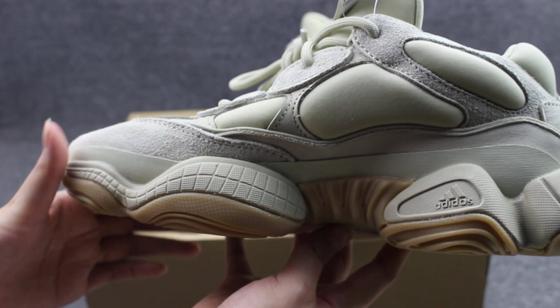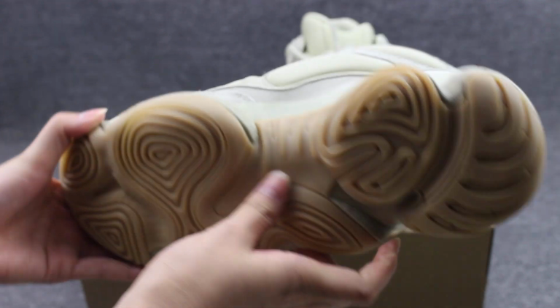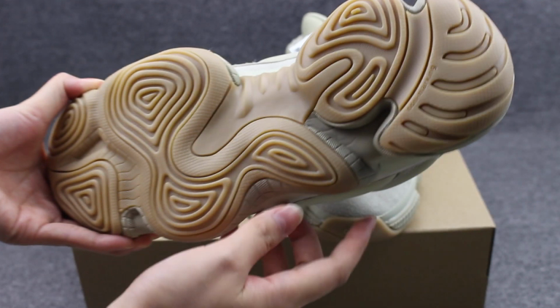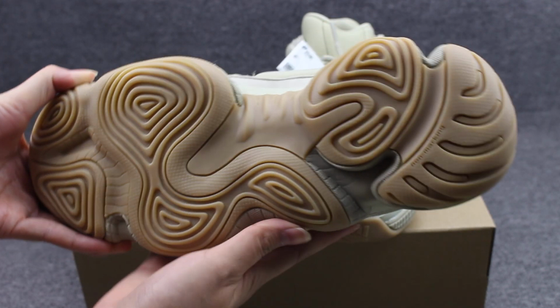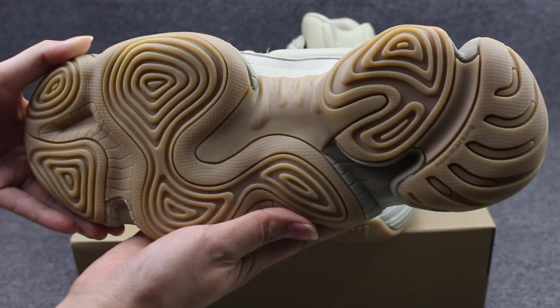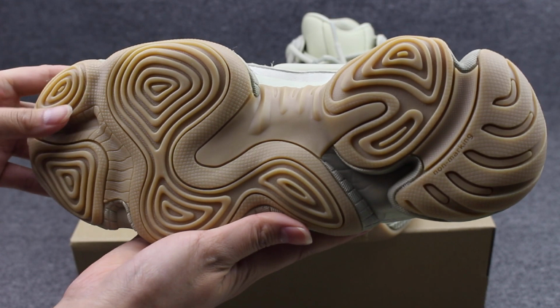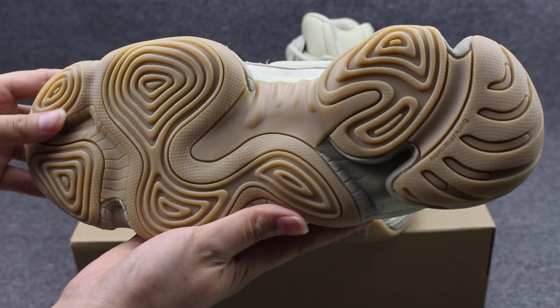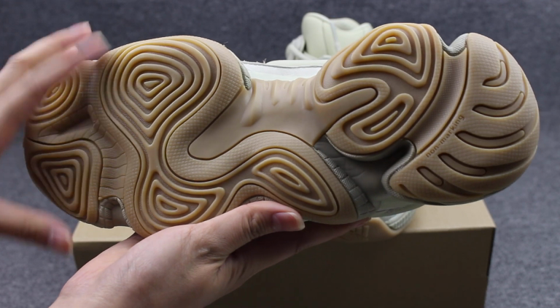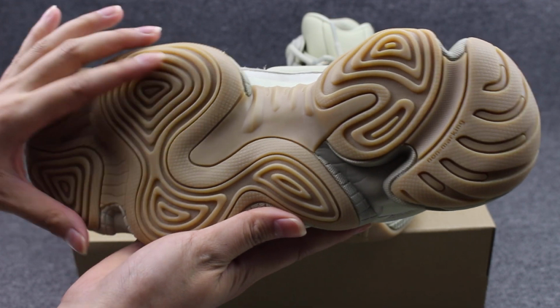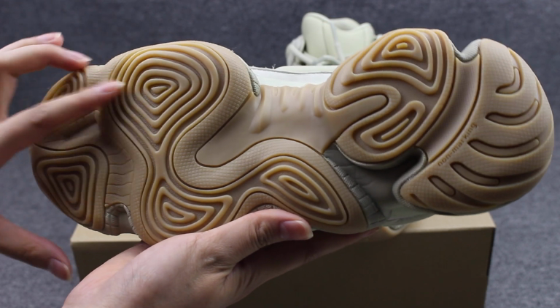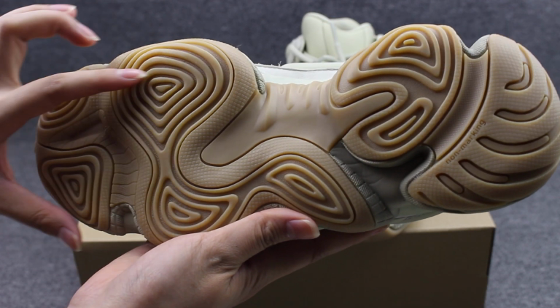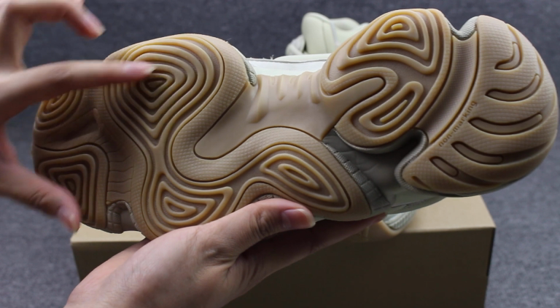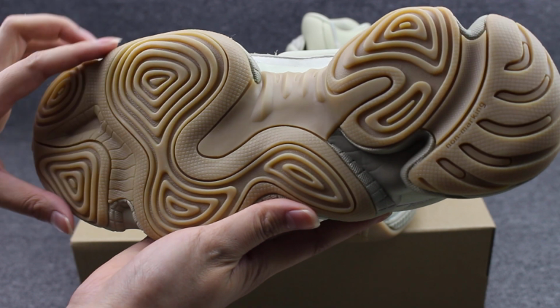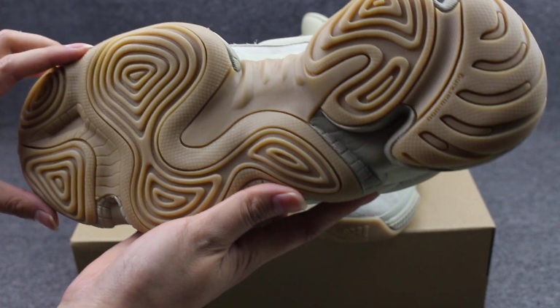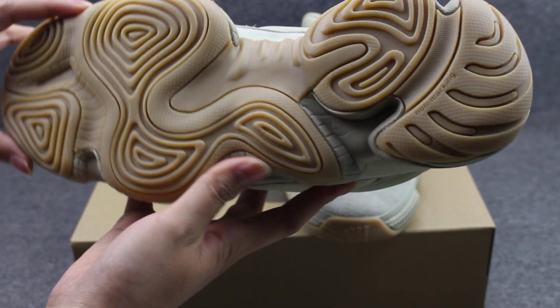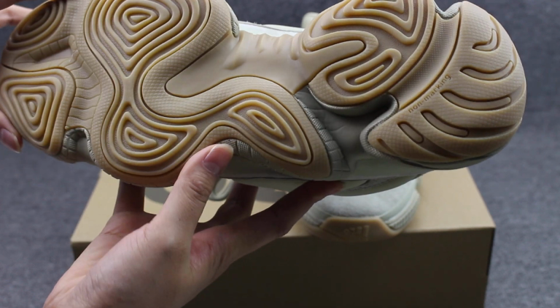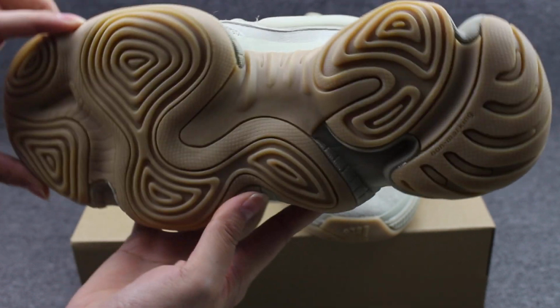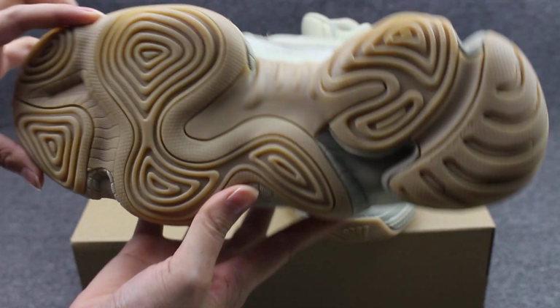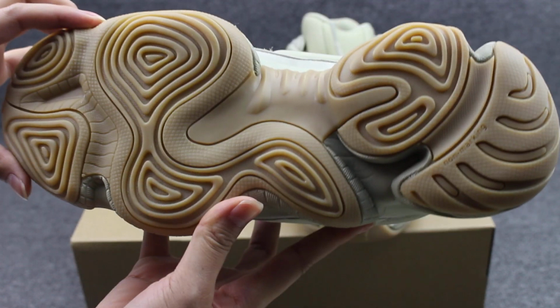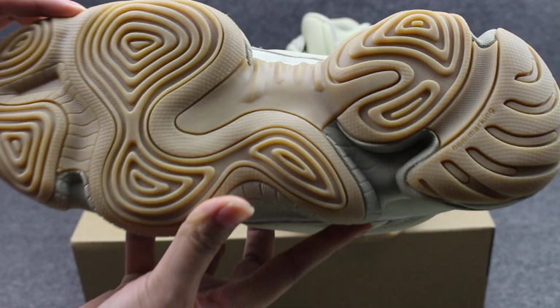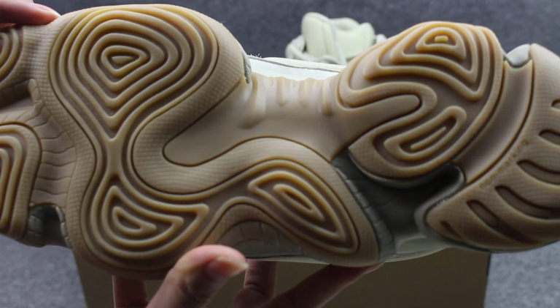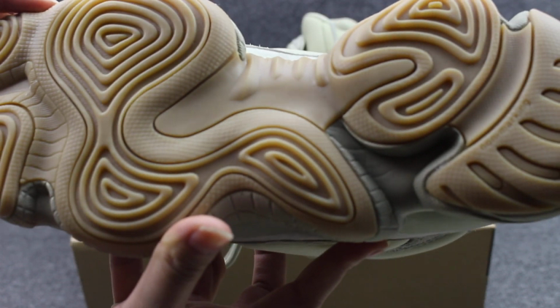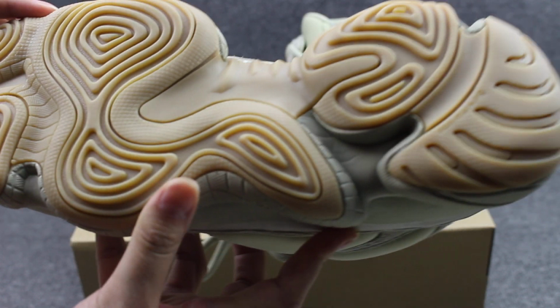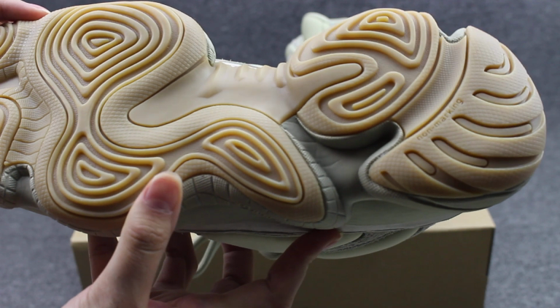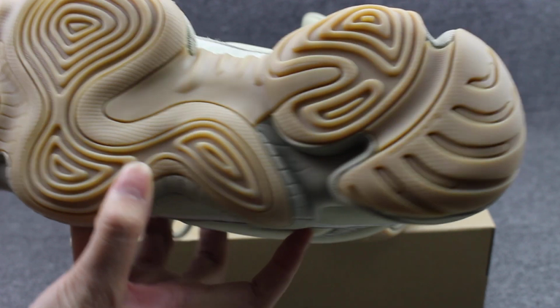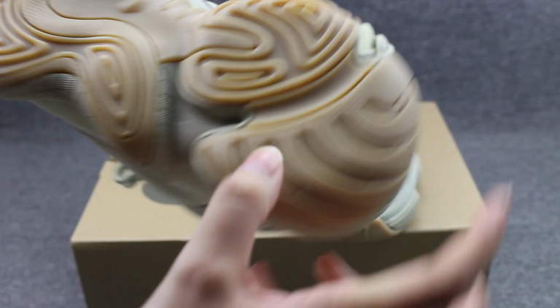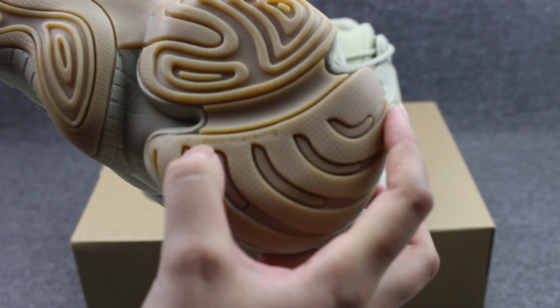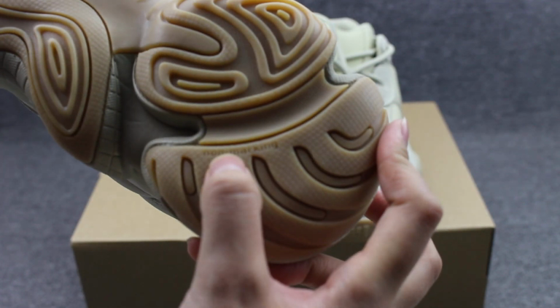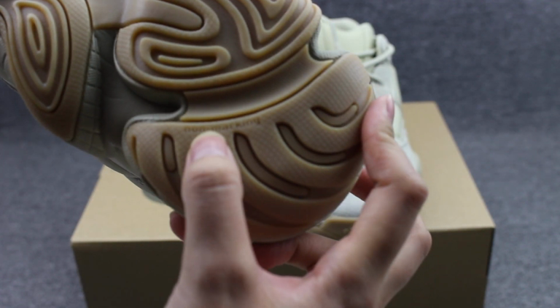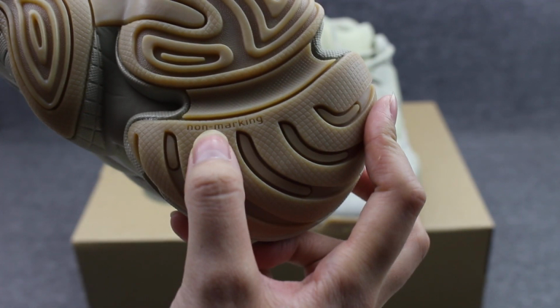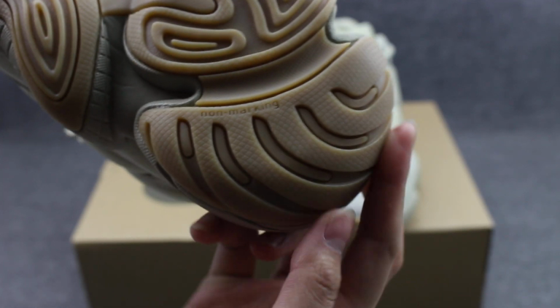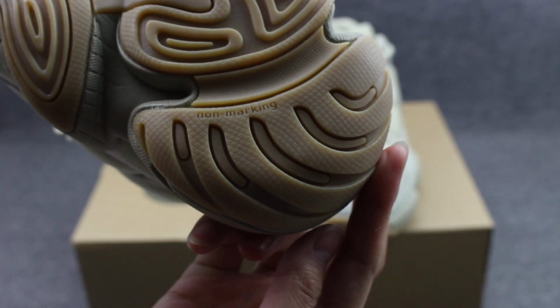Let's show you guys the gum bottom. Check the gum bottom circles panel — do a close look. Here, the non-marking sole here.